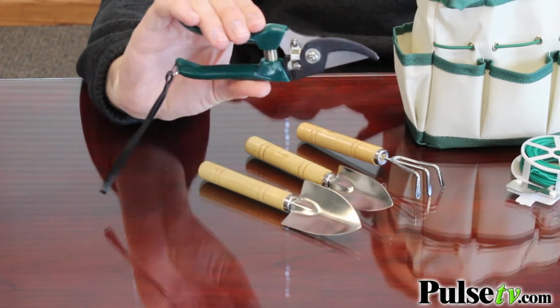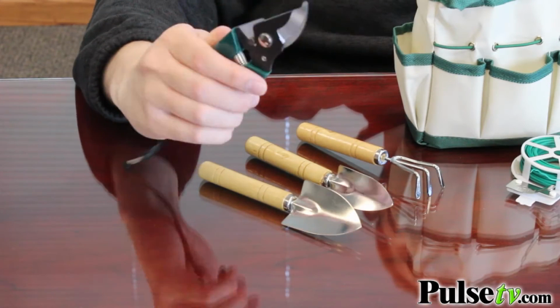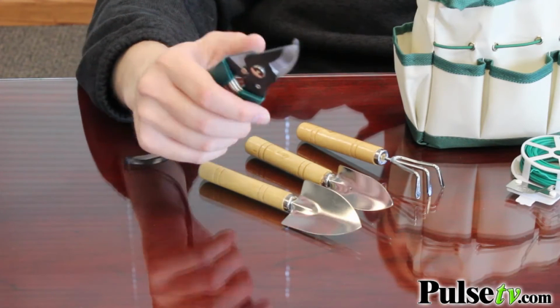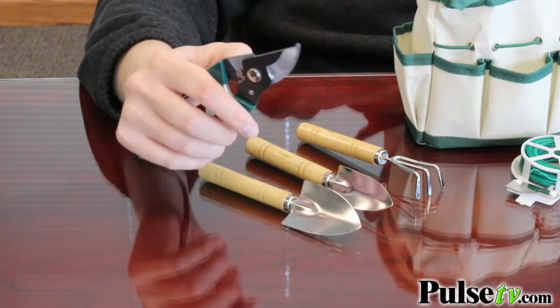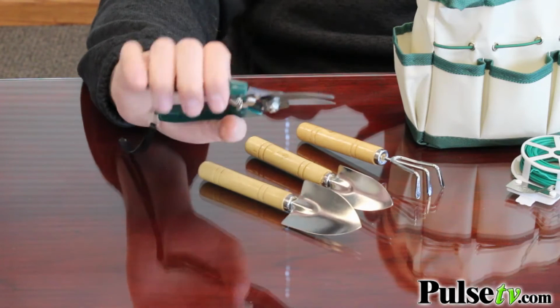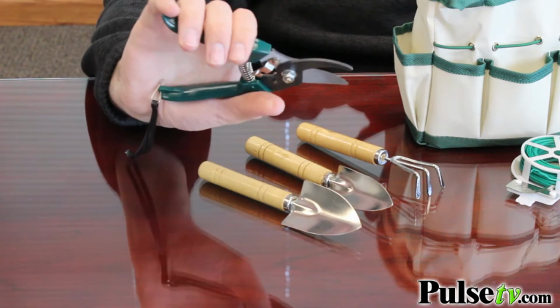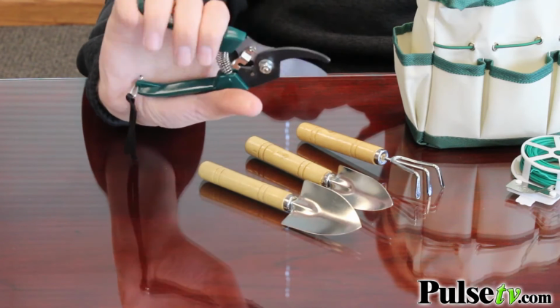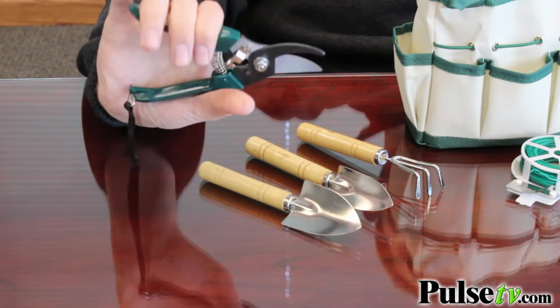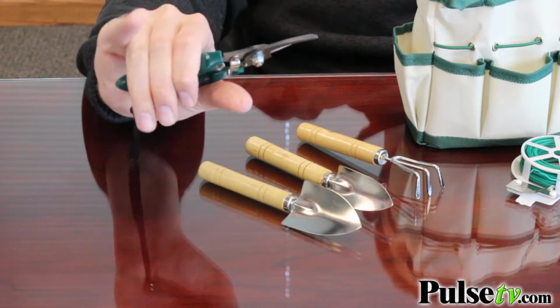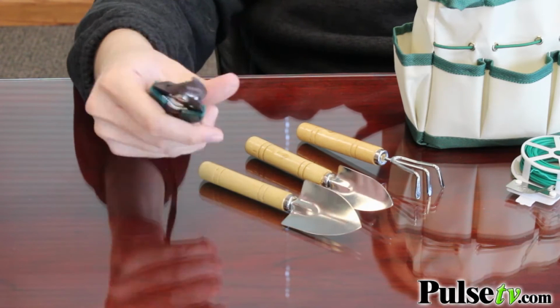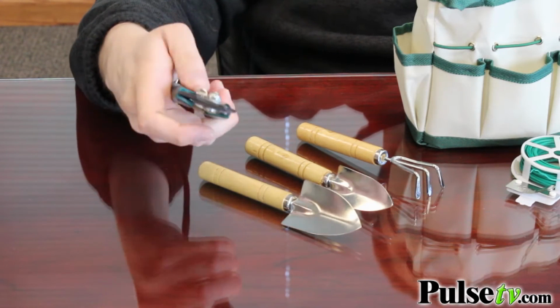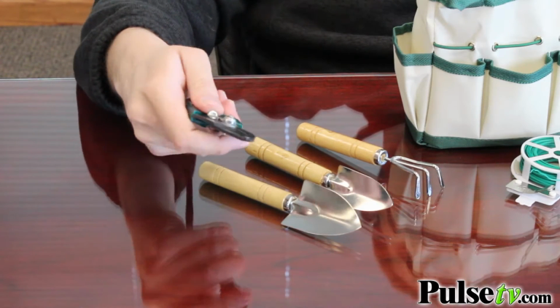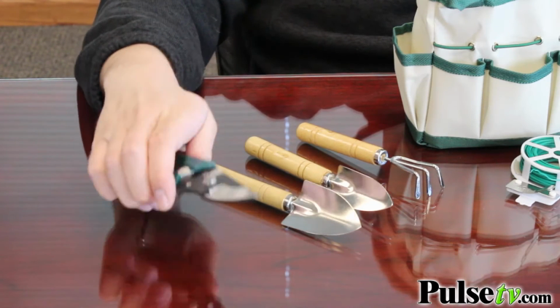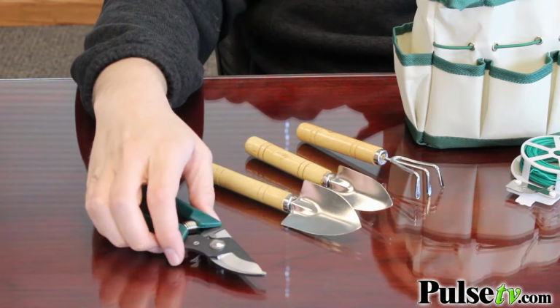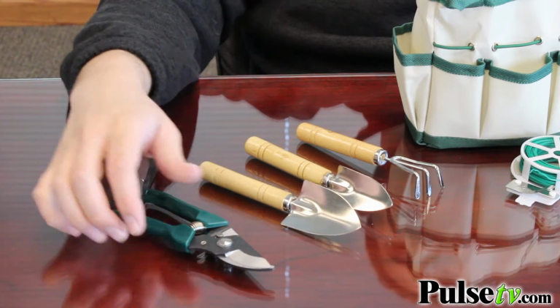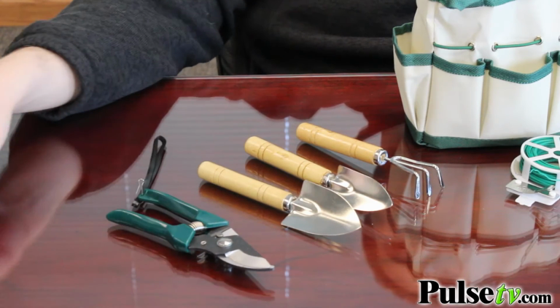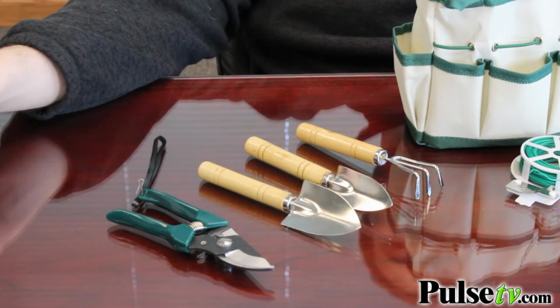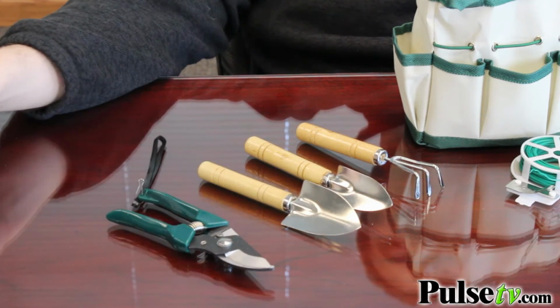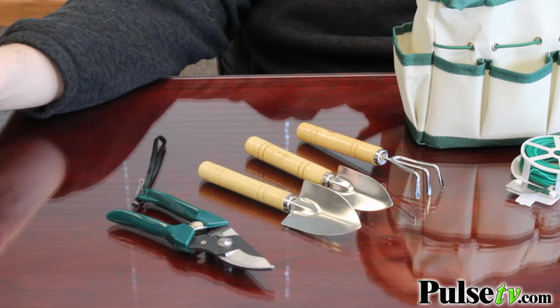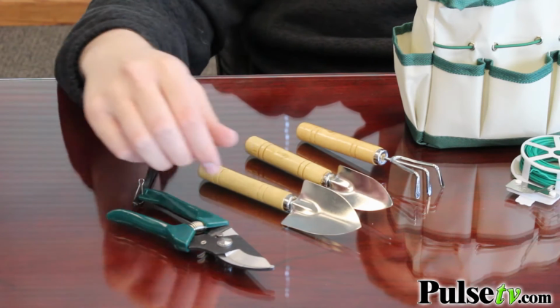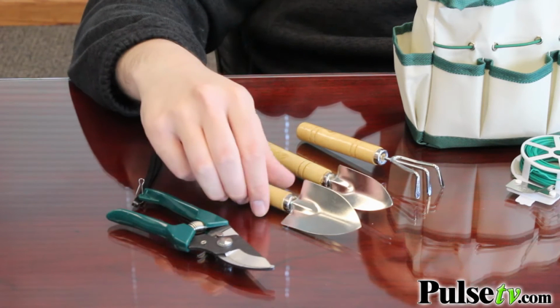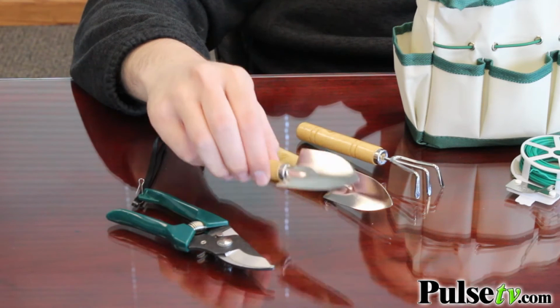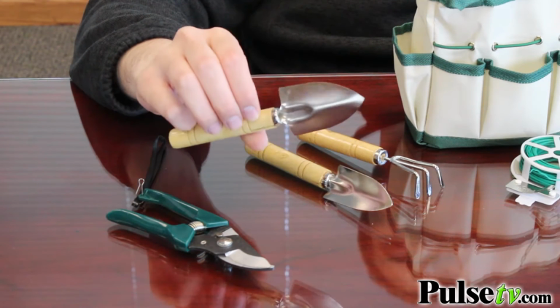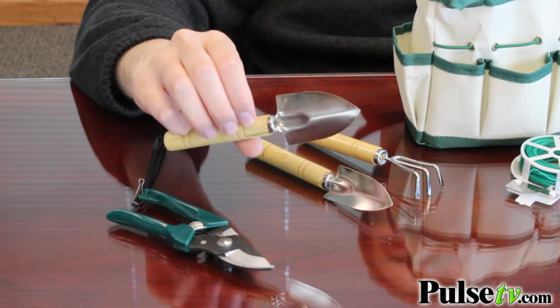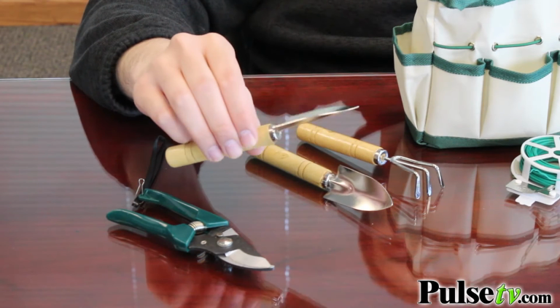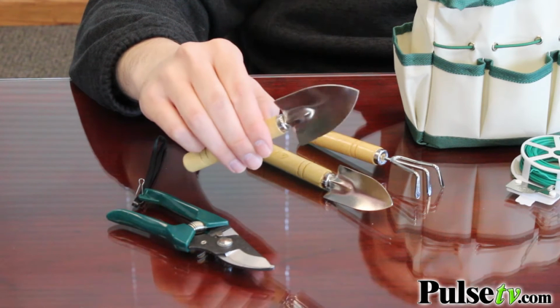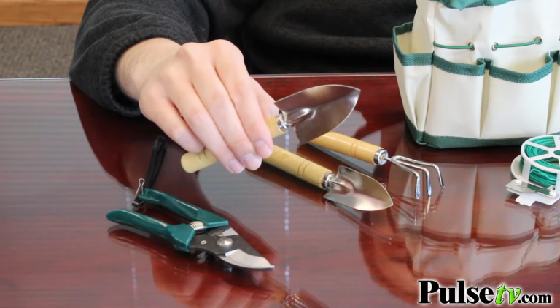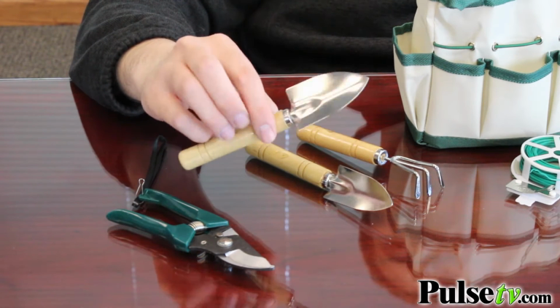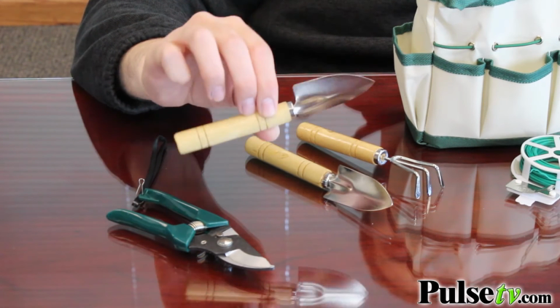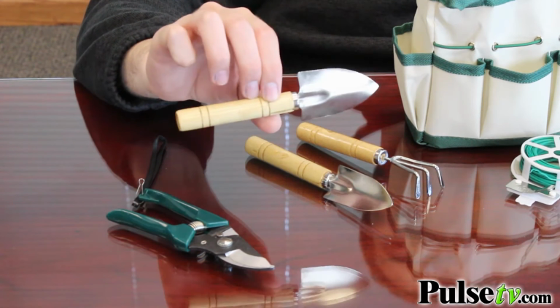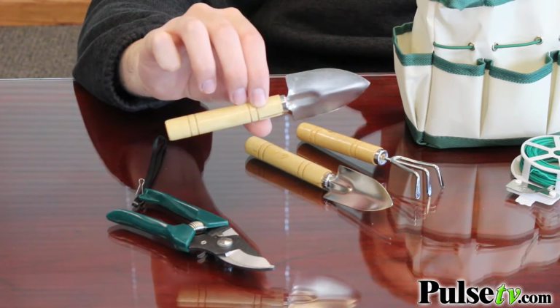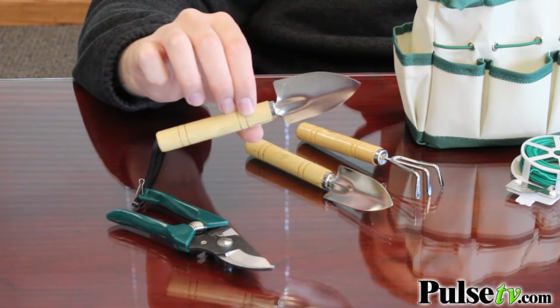First off you have the pruner — this is great for snapping vines or clearing away unnecessary leaves. You've got the little mini shovel here; this is great for going in and taking plants out of pots to transport them to another if they get too big, or to loosen up soil if you need to.